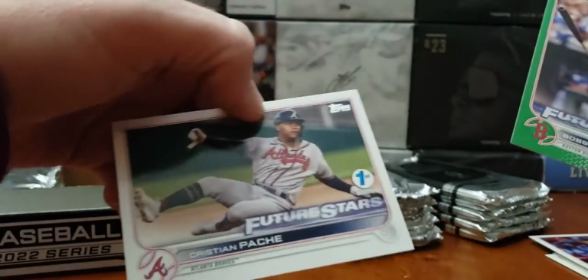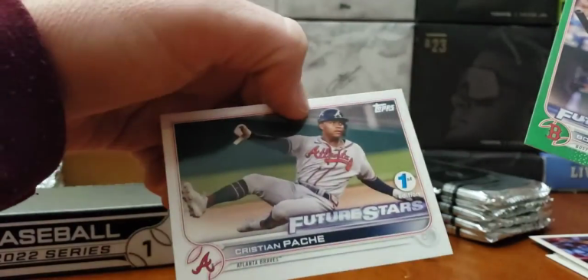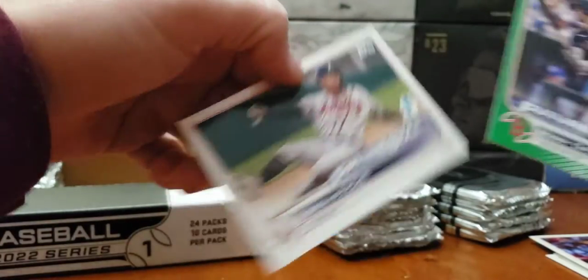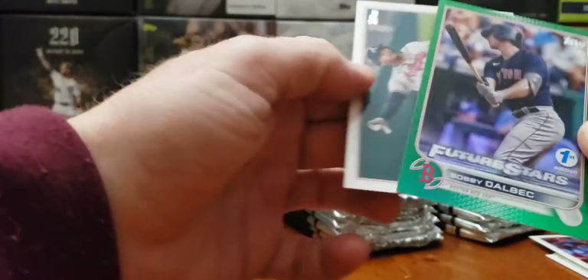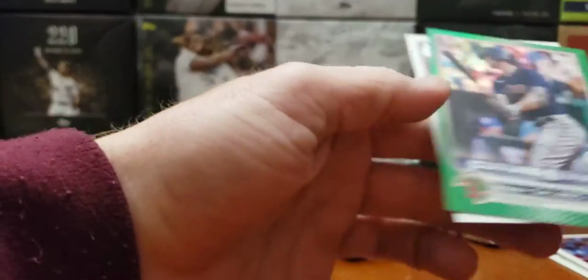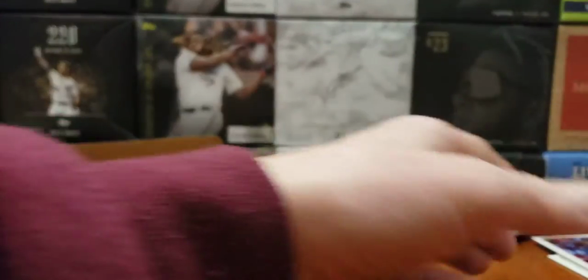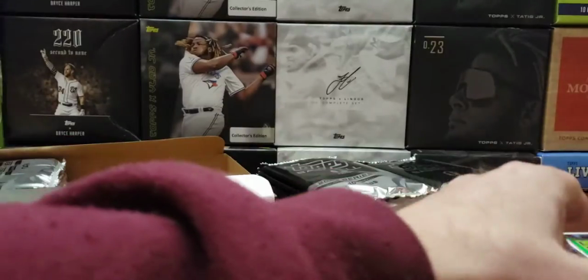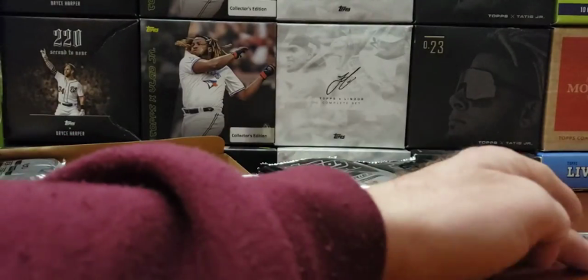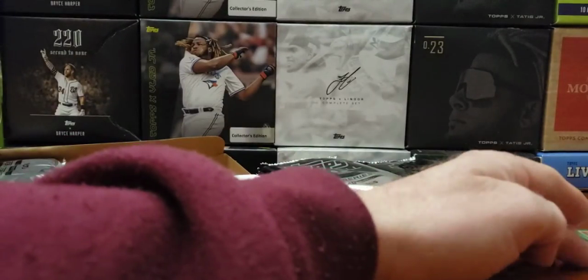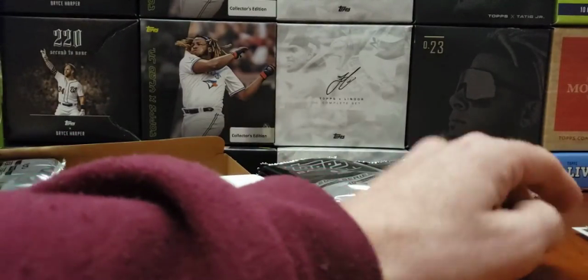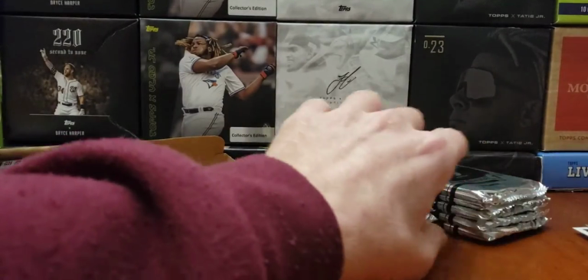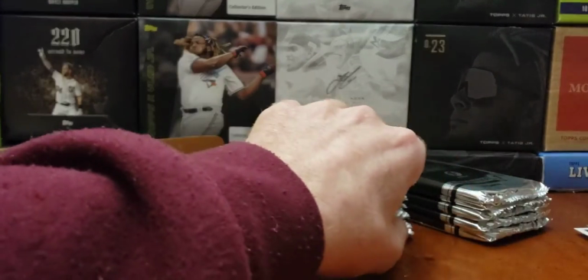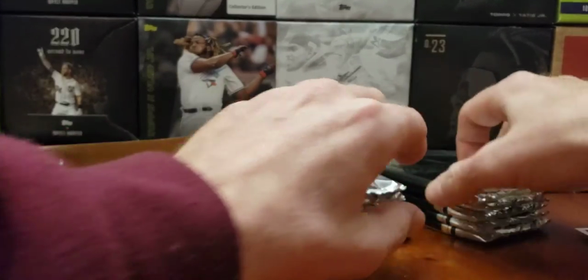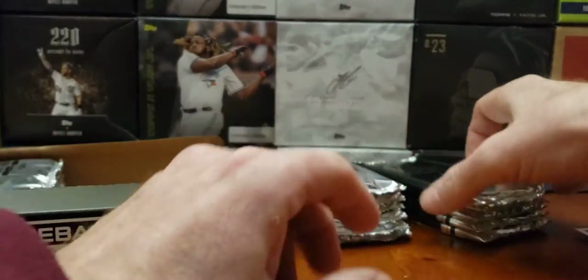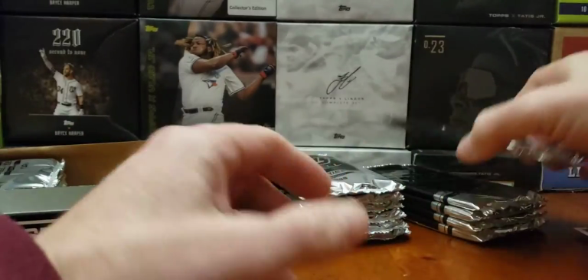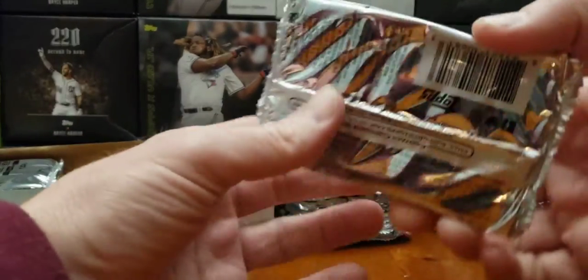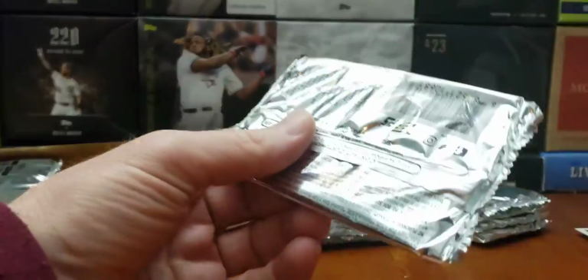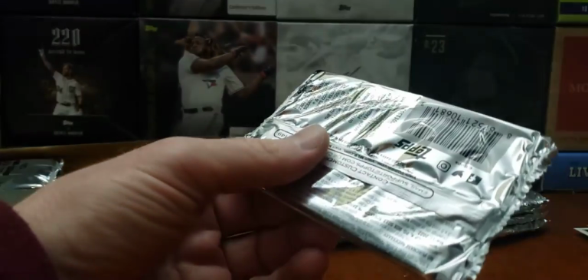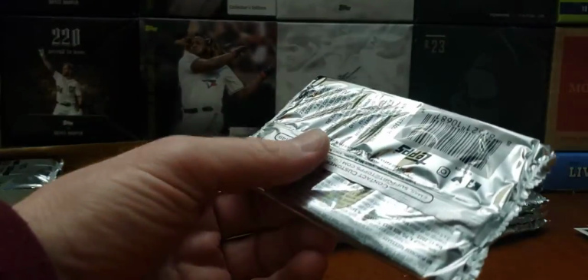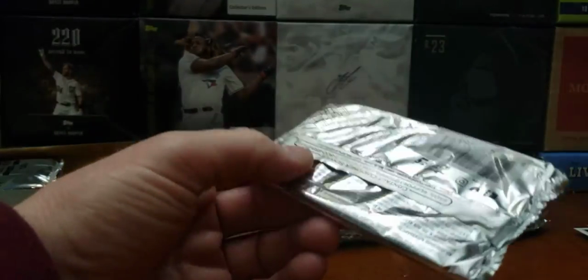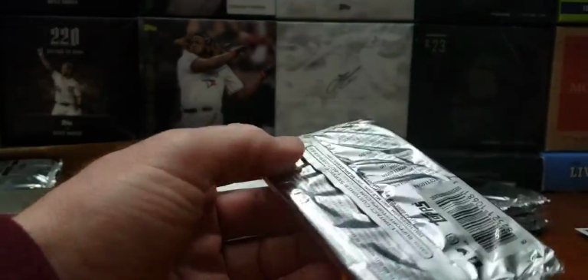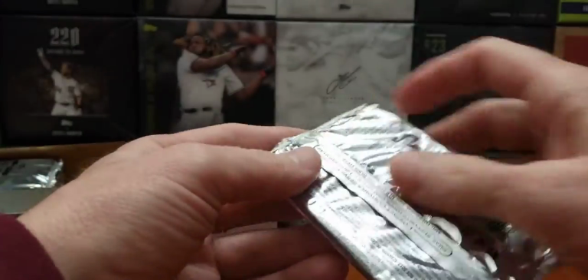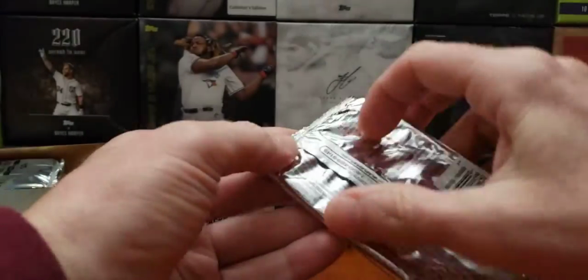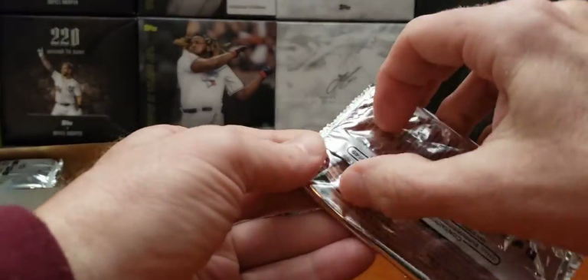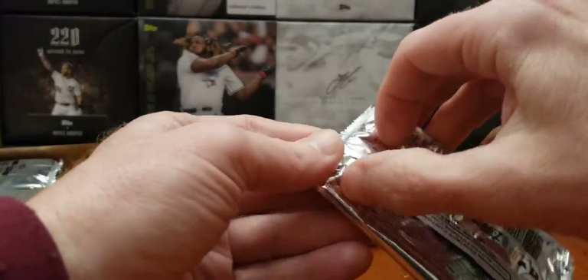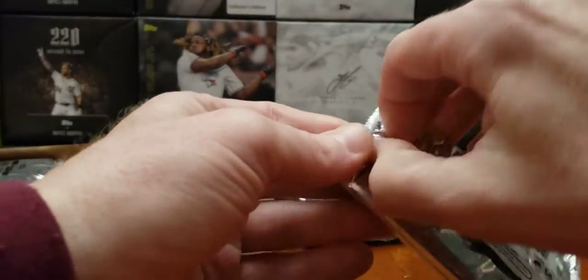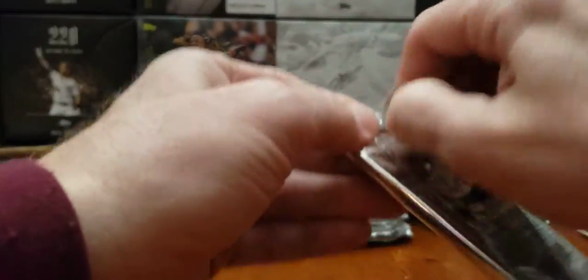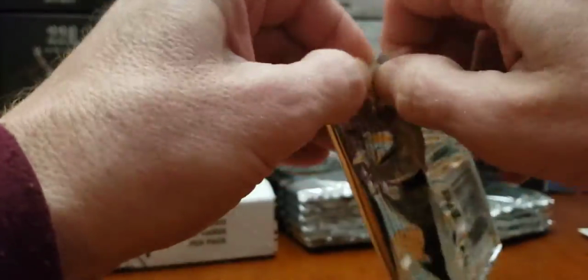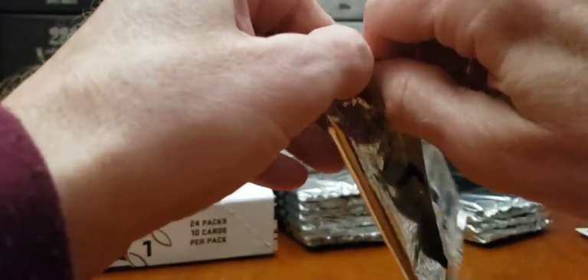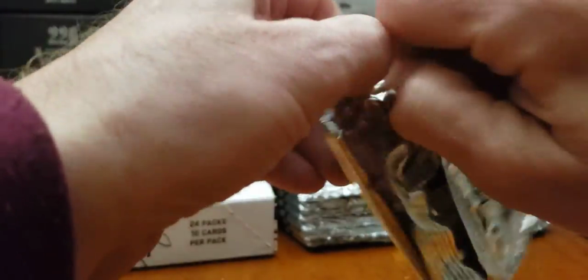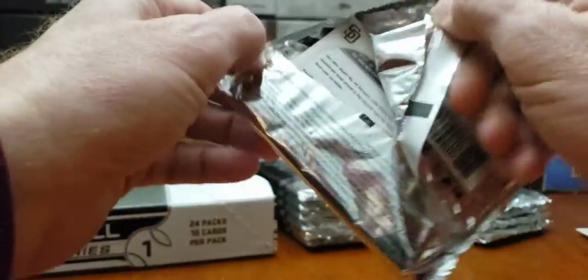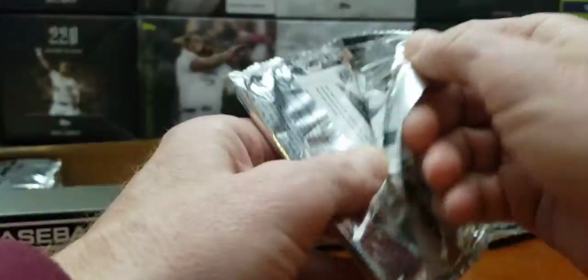Christian Pache first edition. All right, that's a good start, folks. Very good start. I didn't get his base card in the first opening either.